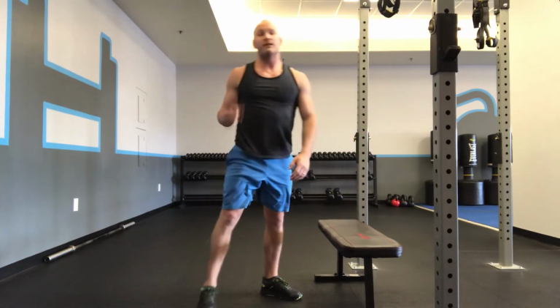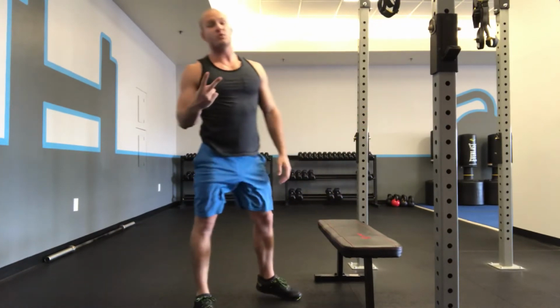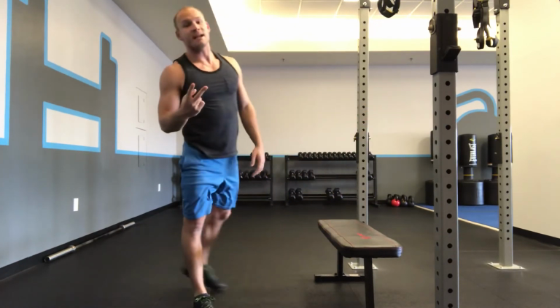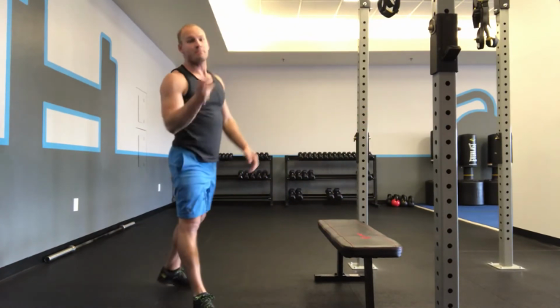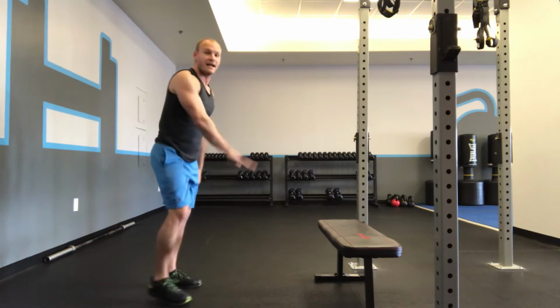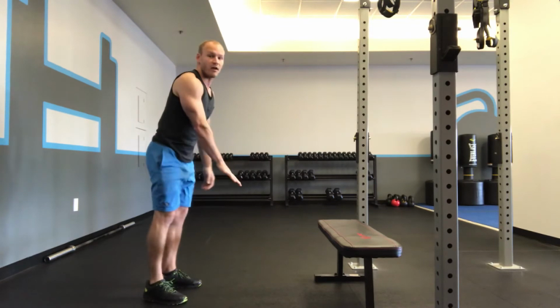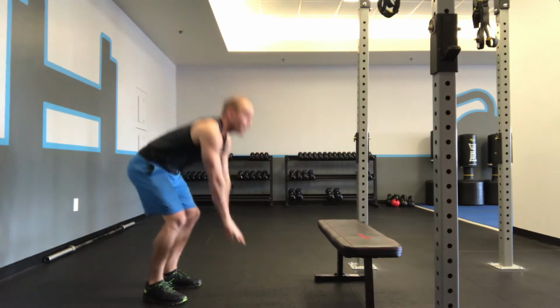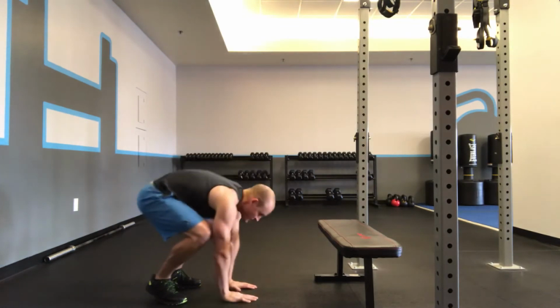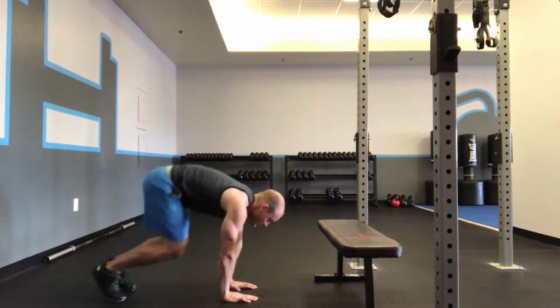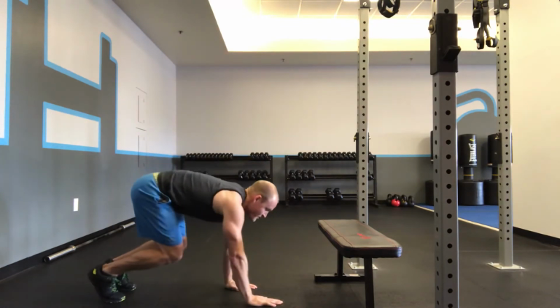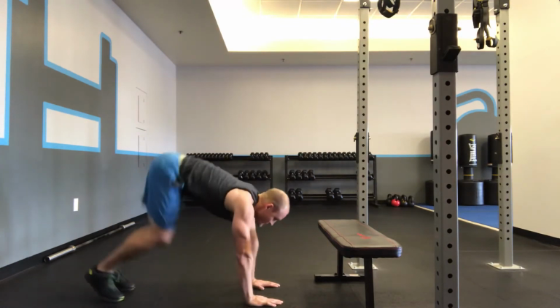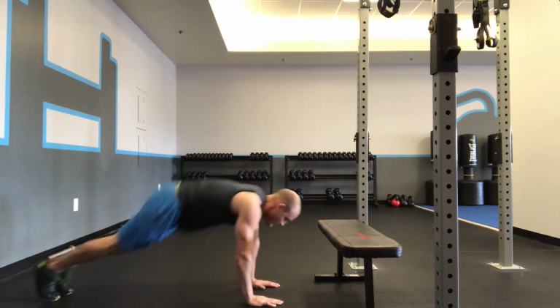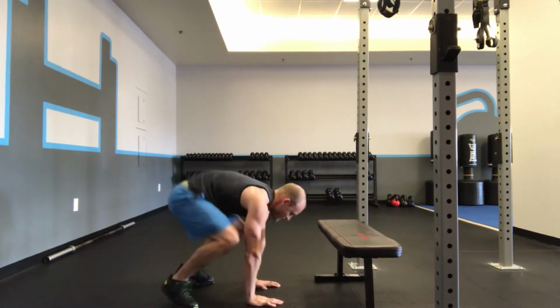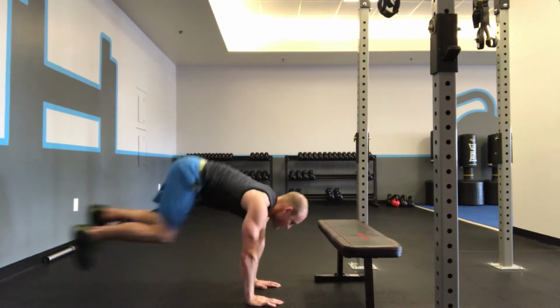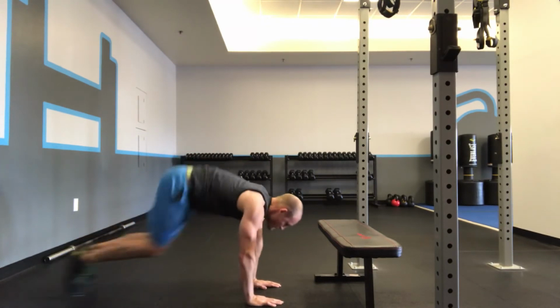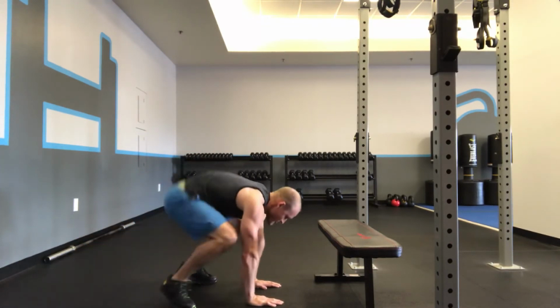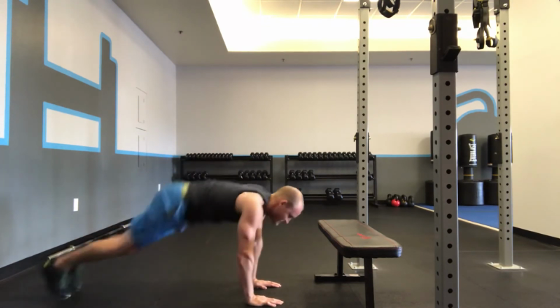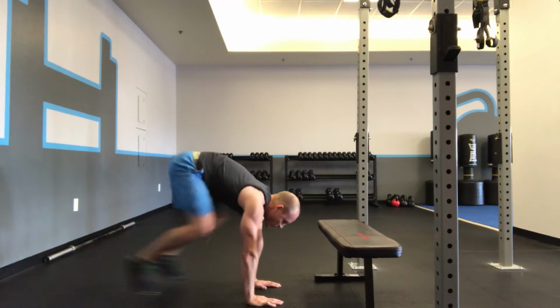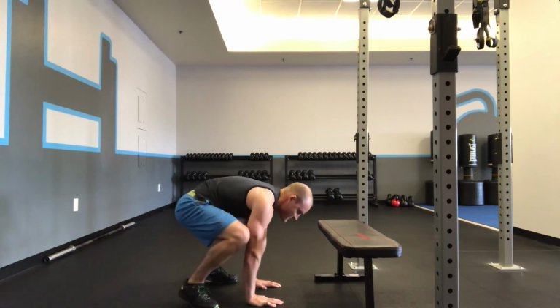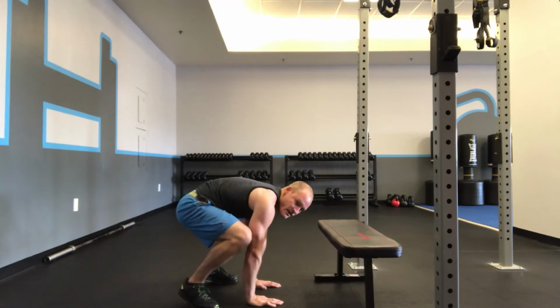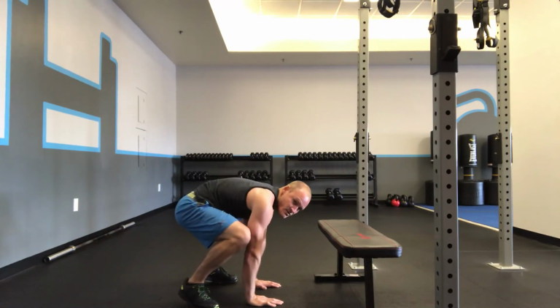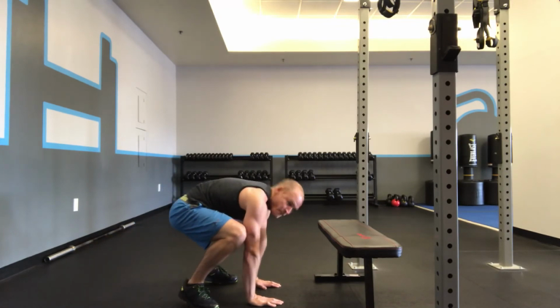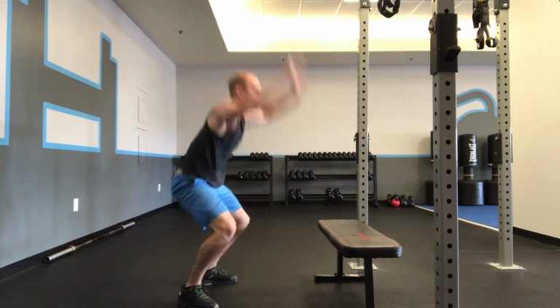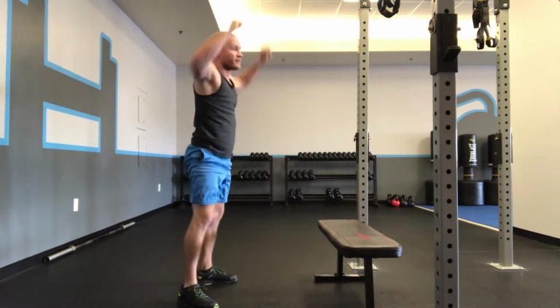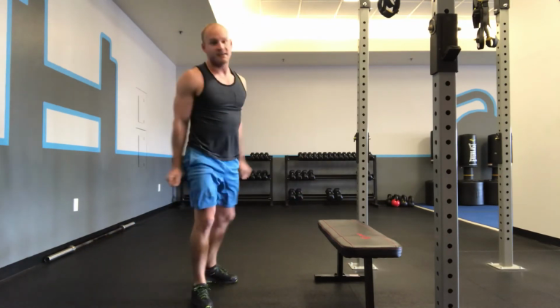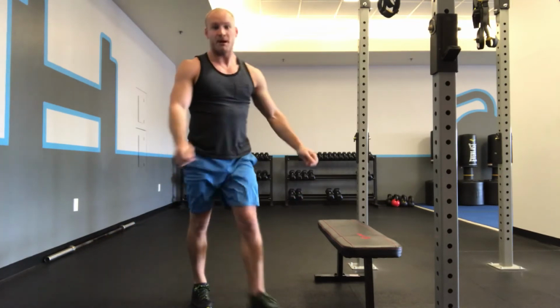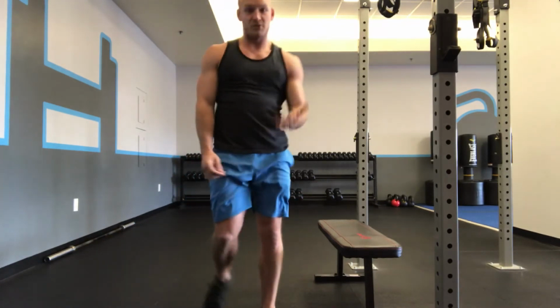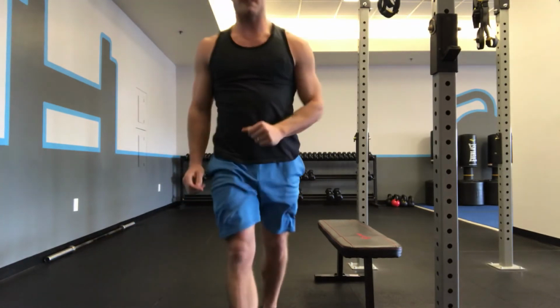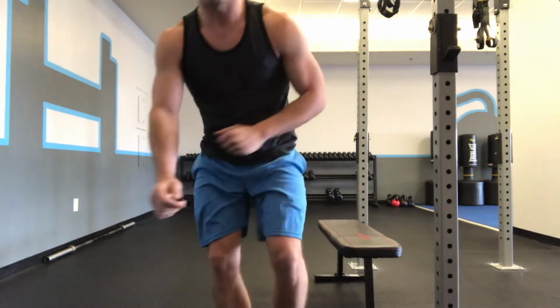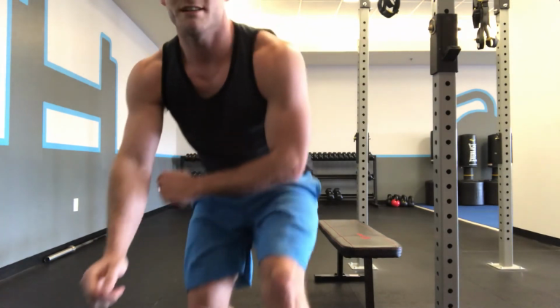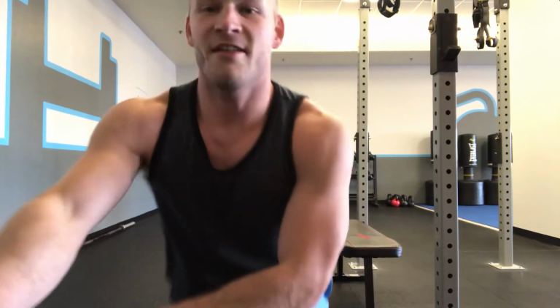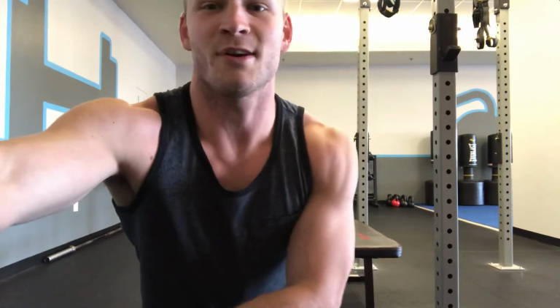Level two is the same thing, but your hands are on the ground. Hop it back and forward — as far forward as you can, so you're prepared to stand, but you skip the standing portion. And that's thrusters.